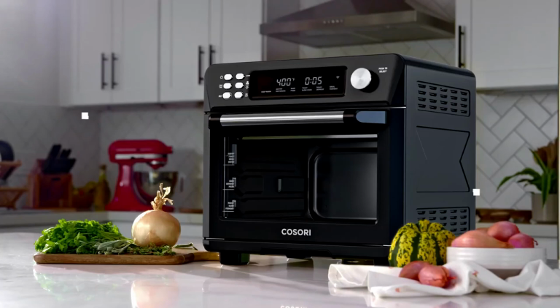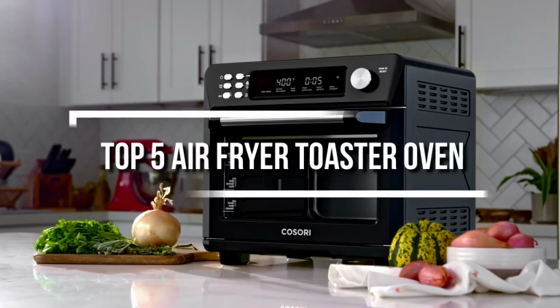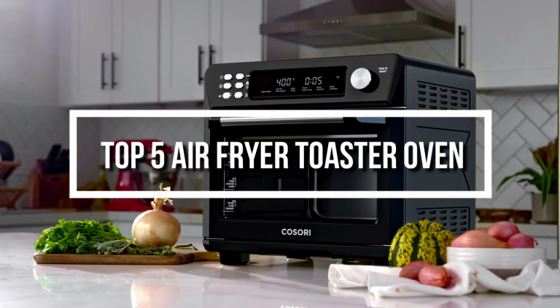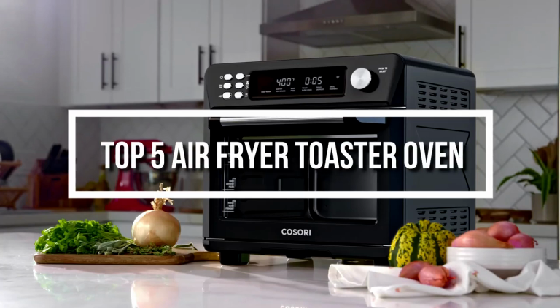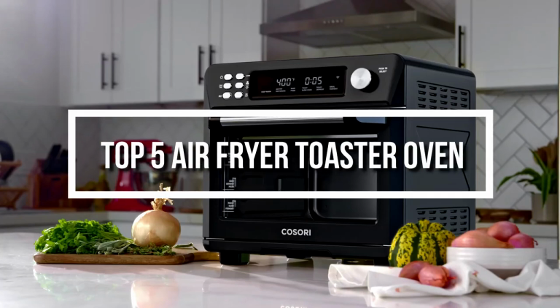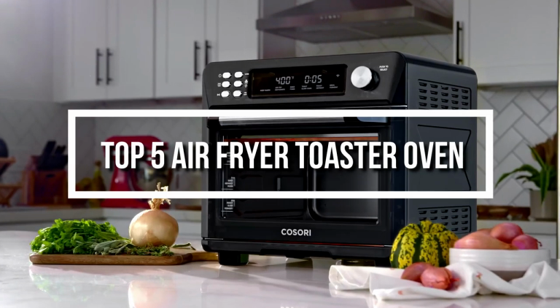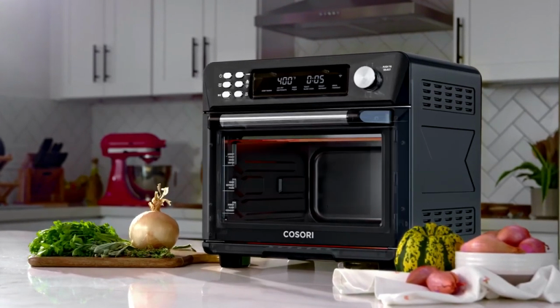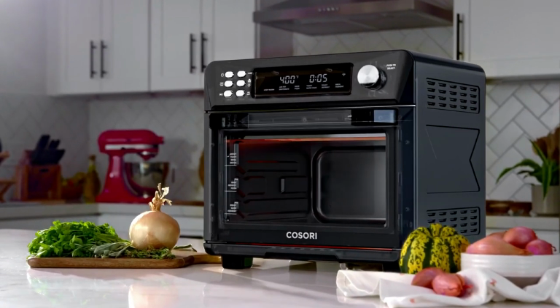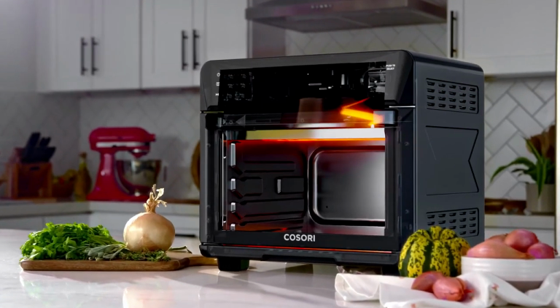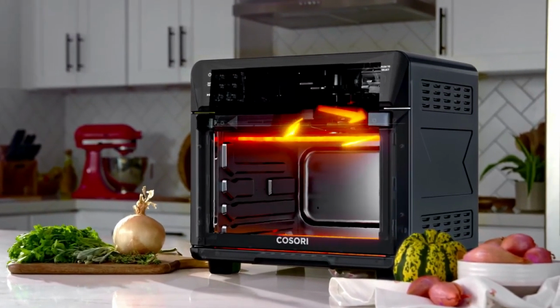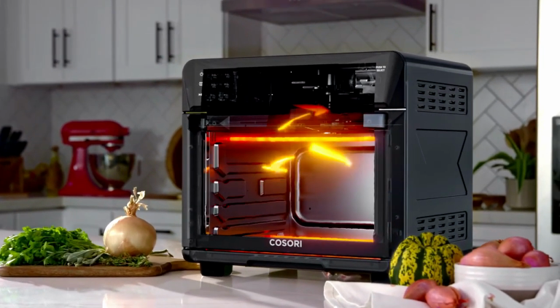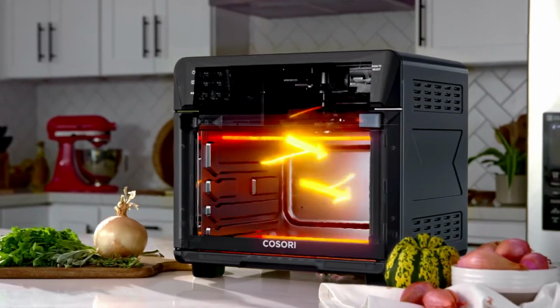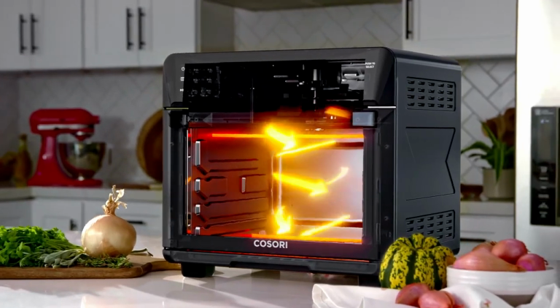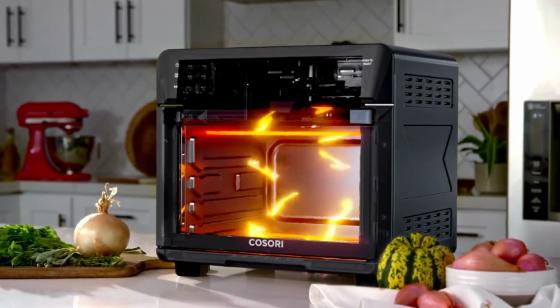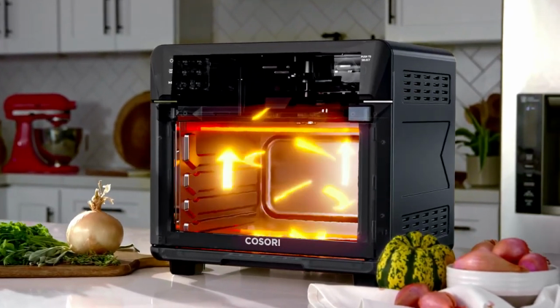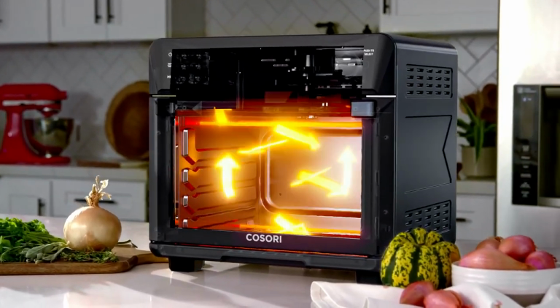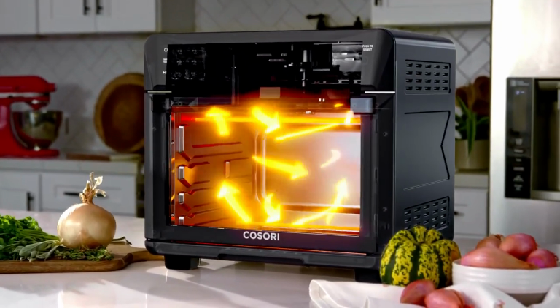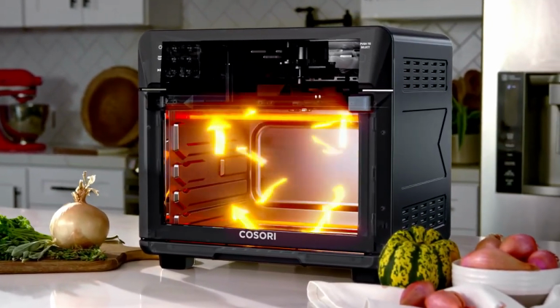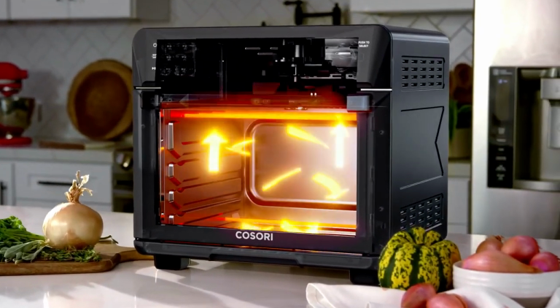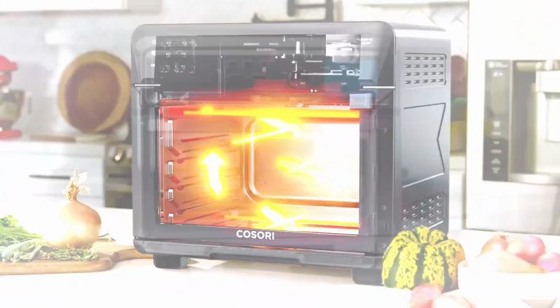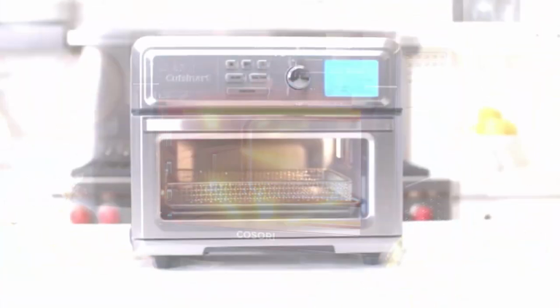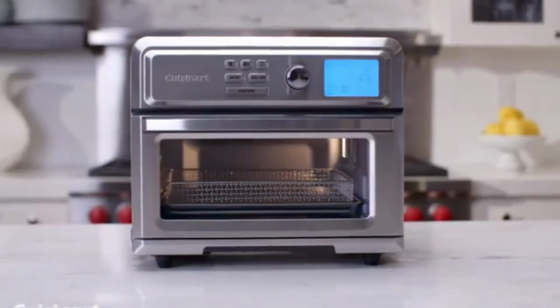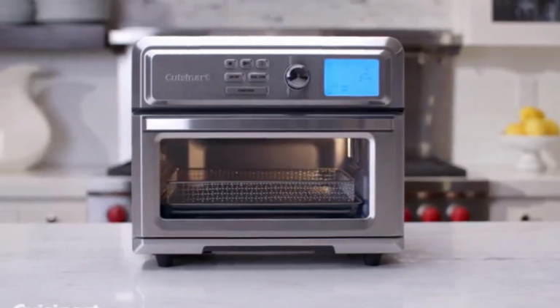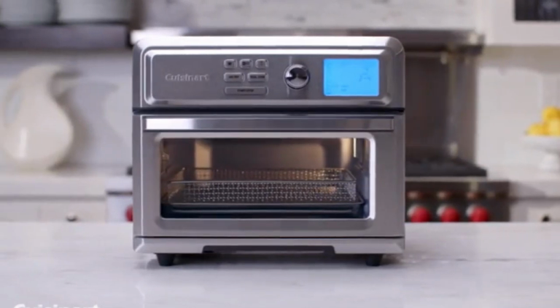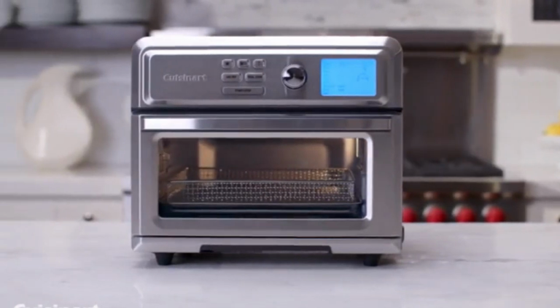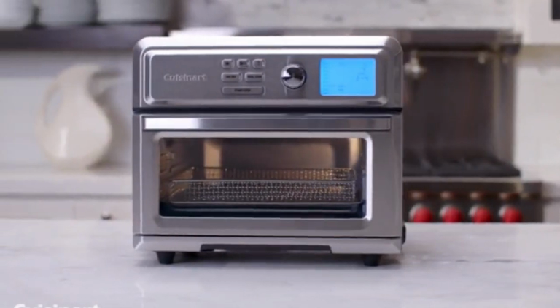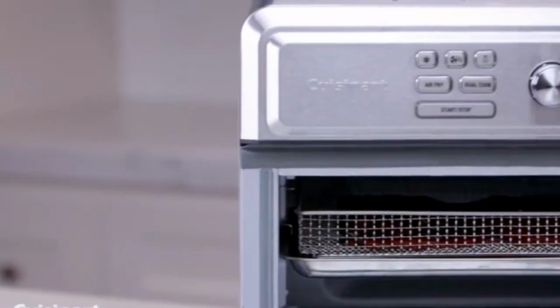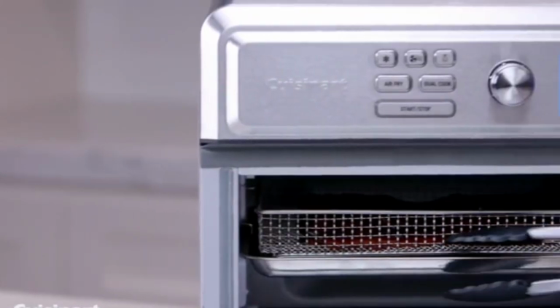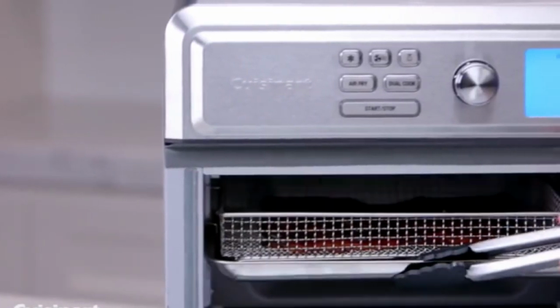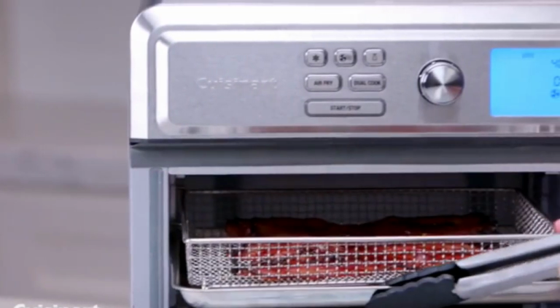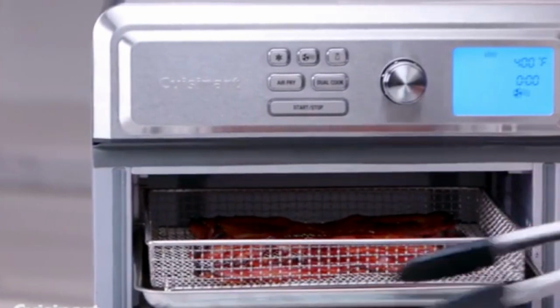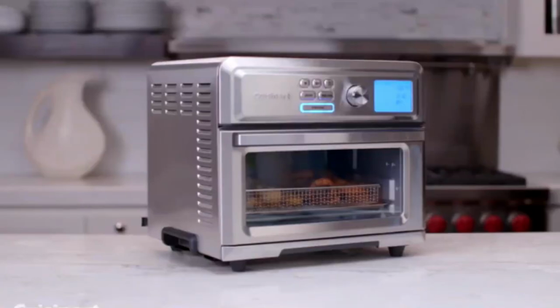Hello everyone. Welcome back to another new video. In this video, we will look at some of the best air fryer toaster ovens on the market right now. I compiled this list based on my own research, and ranked them according to price, quality, durability, and much more.